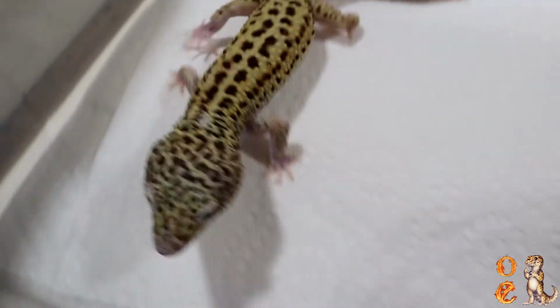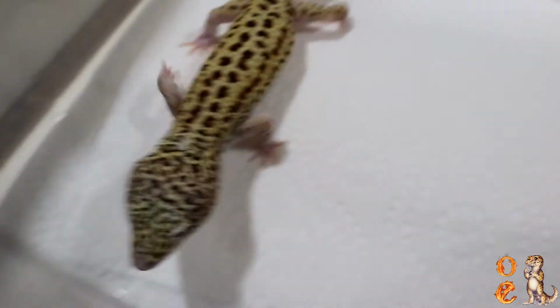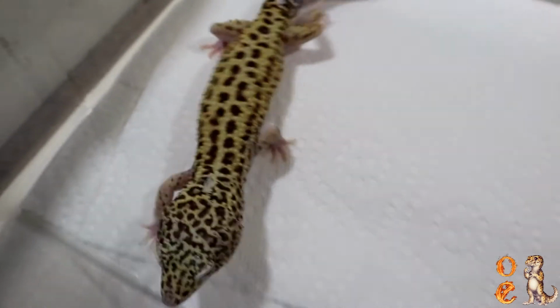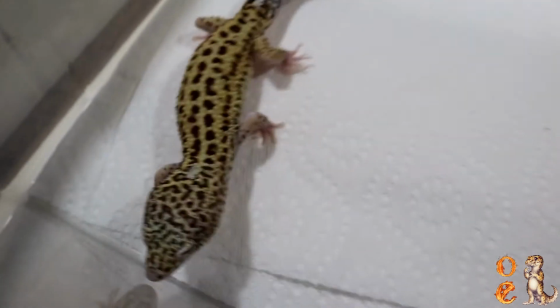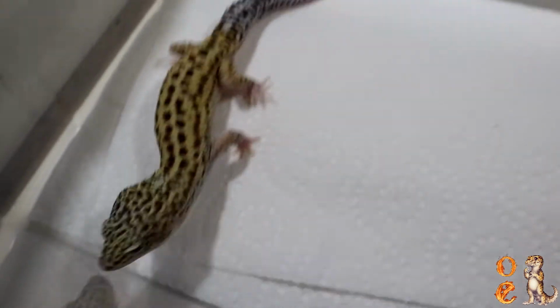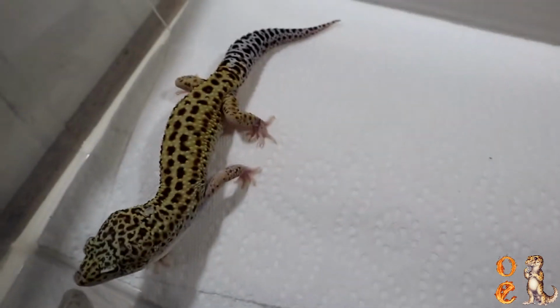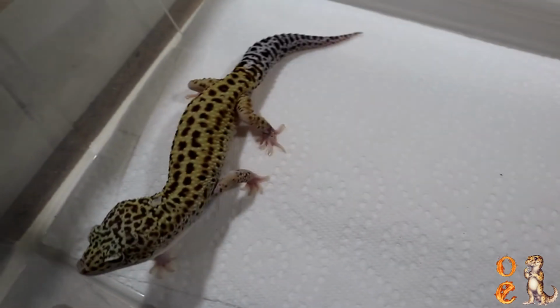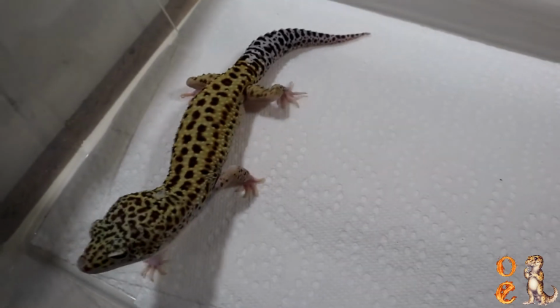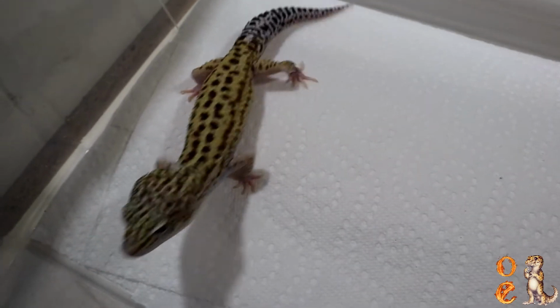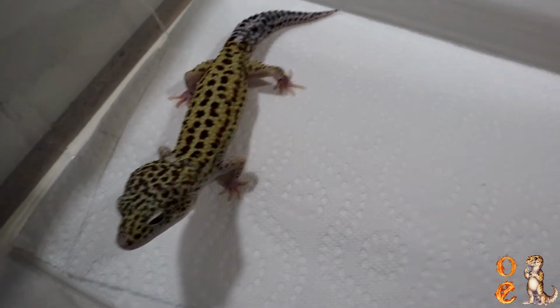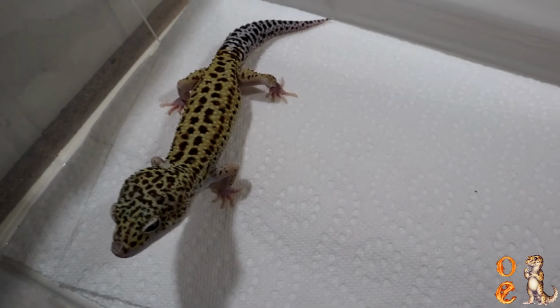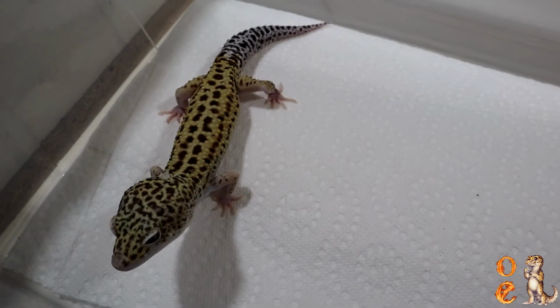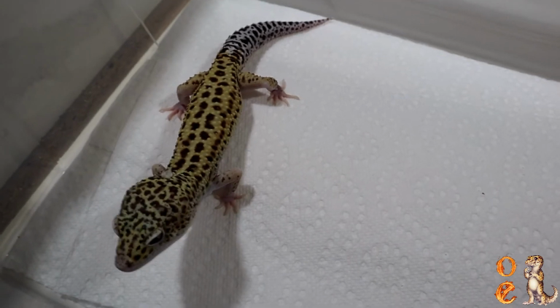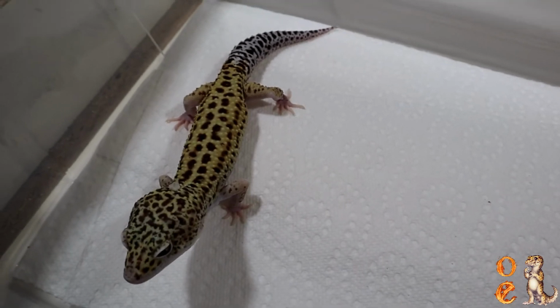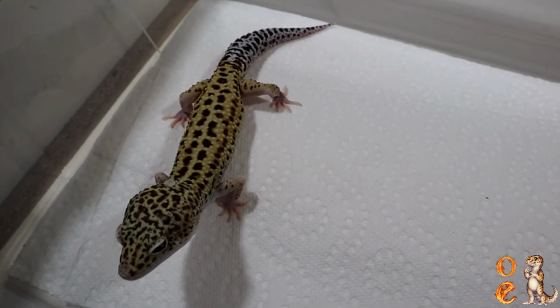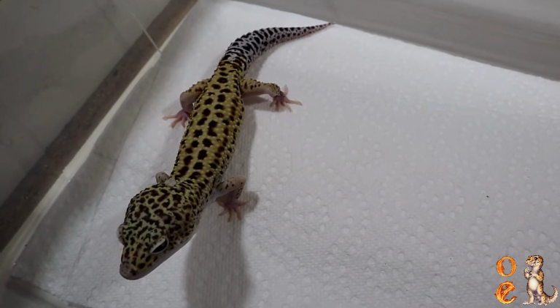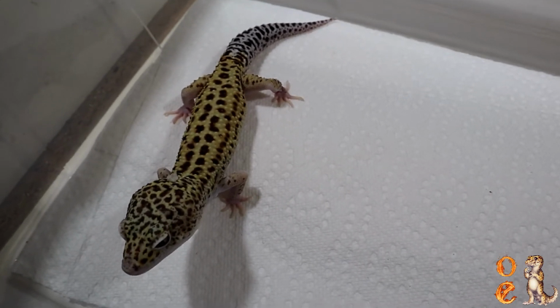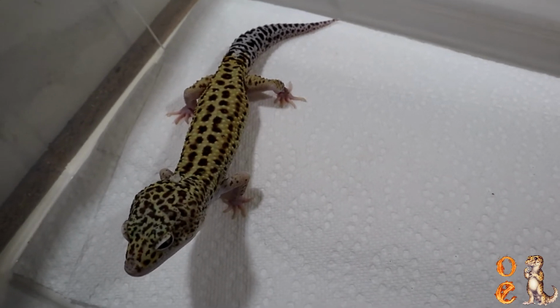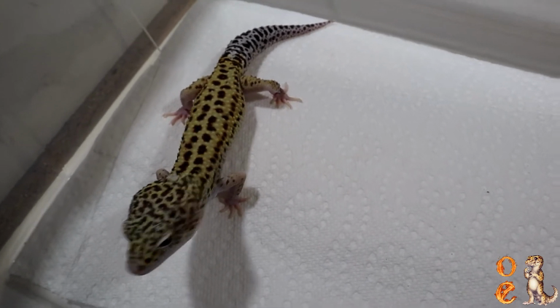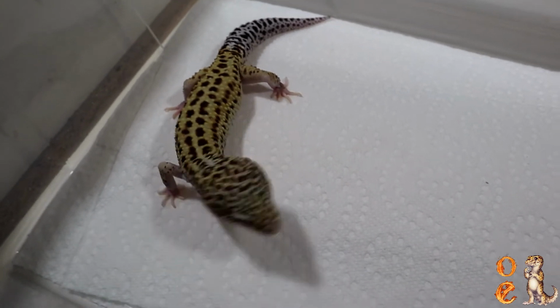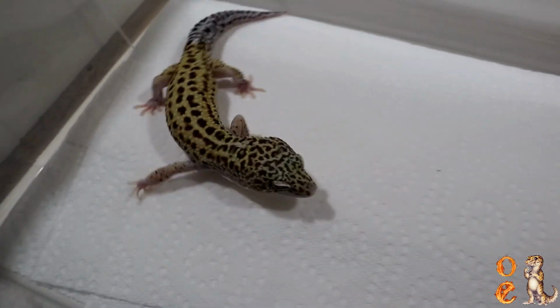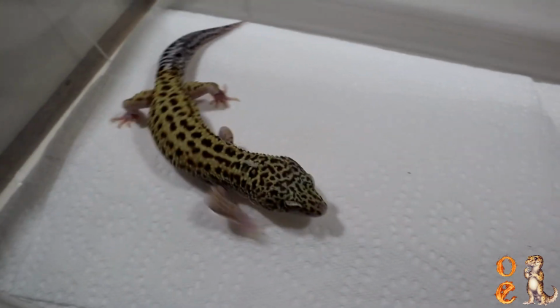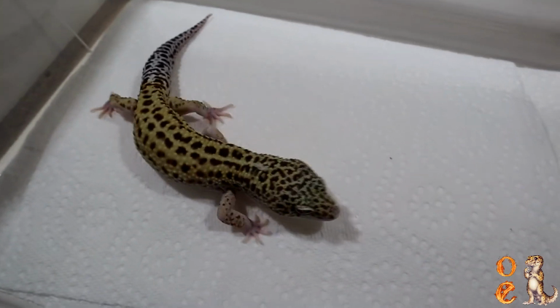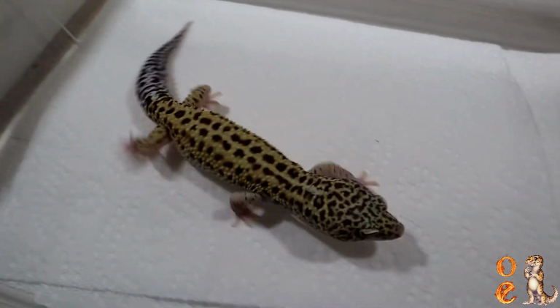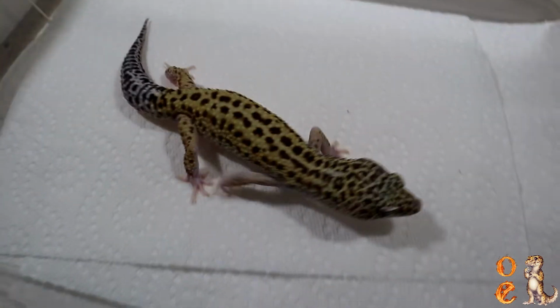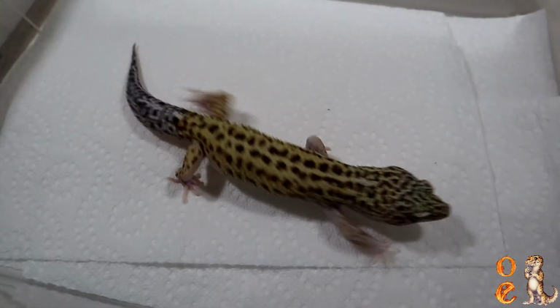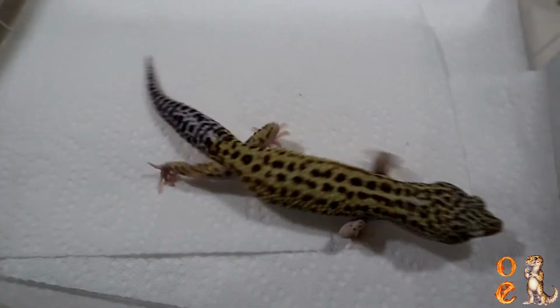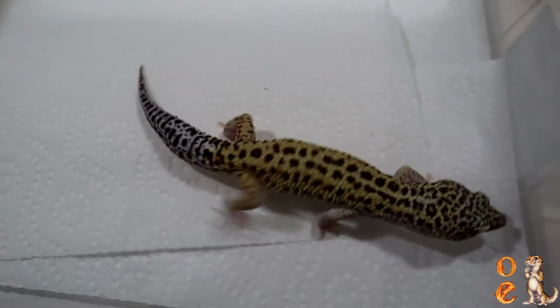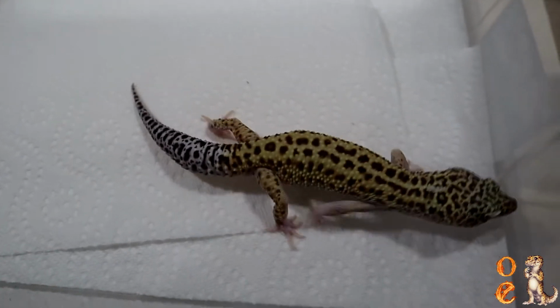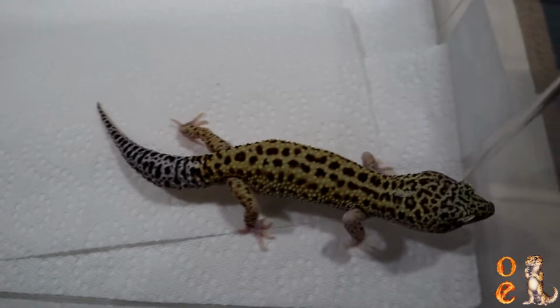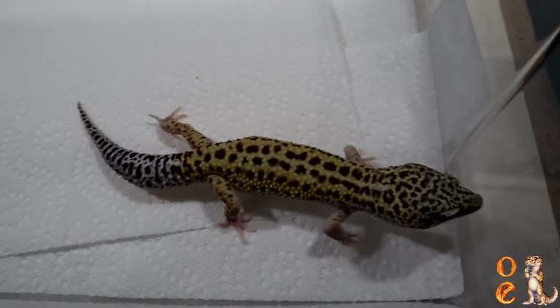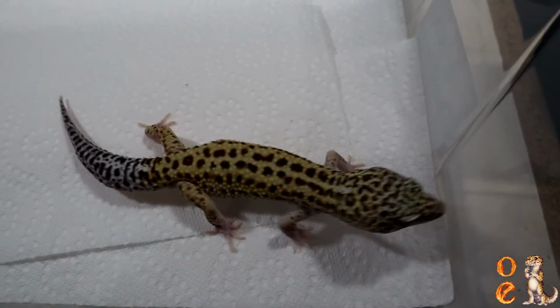This guy did breed five females this year. I just pulled him out of his last breeding and he is done for the year.